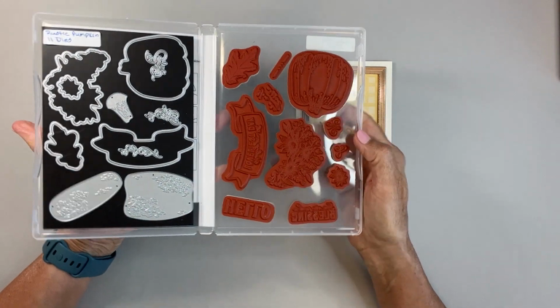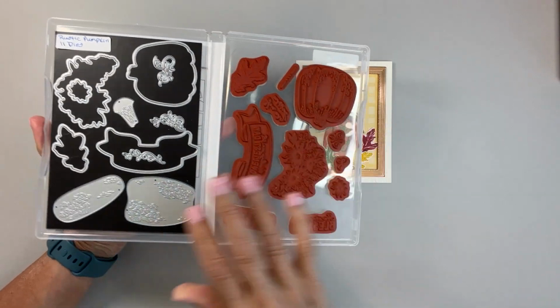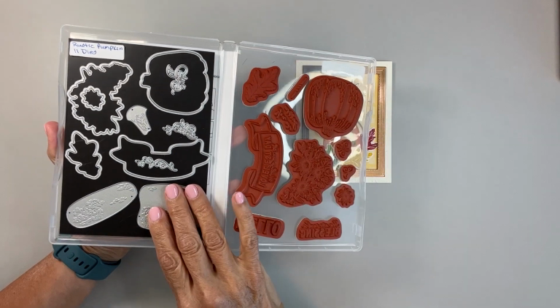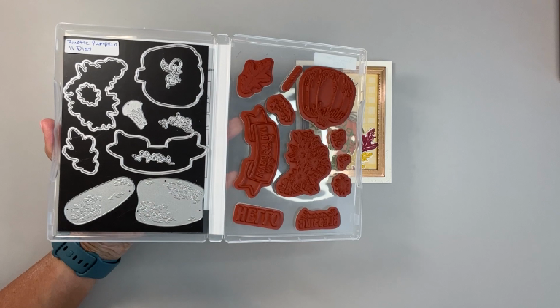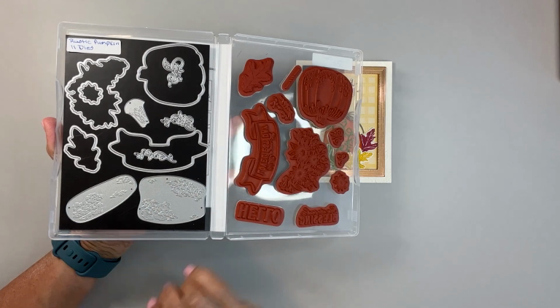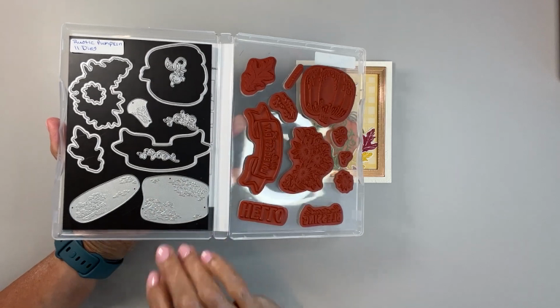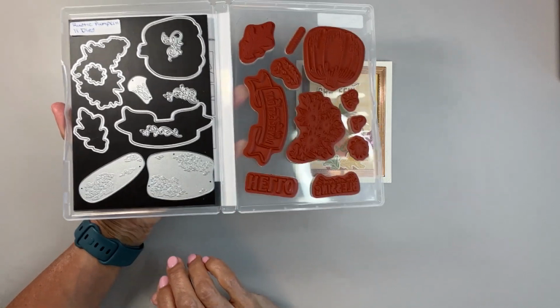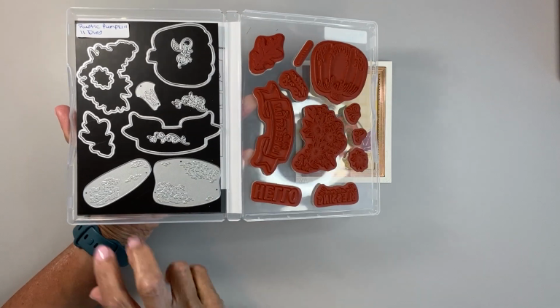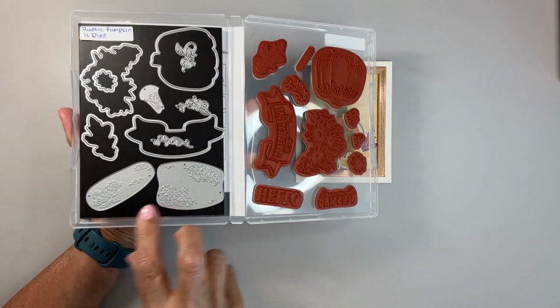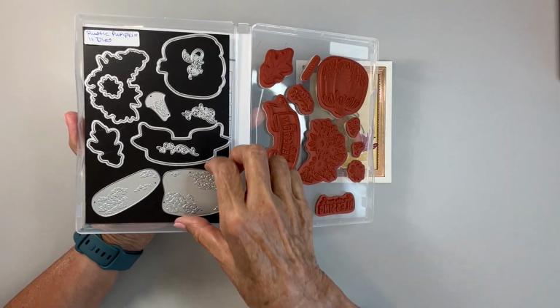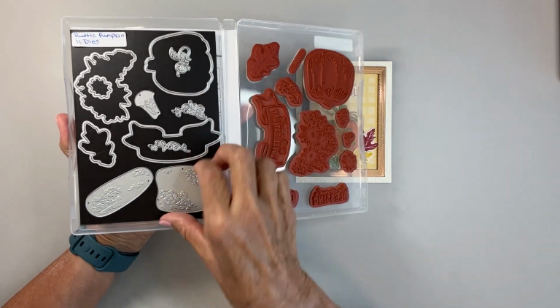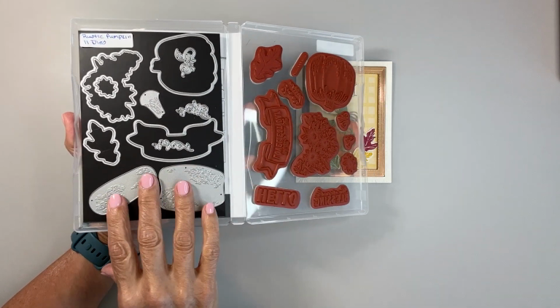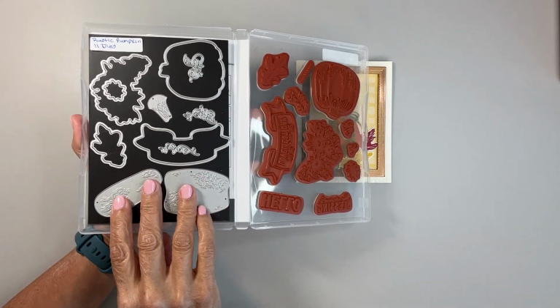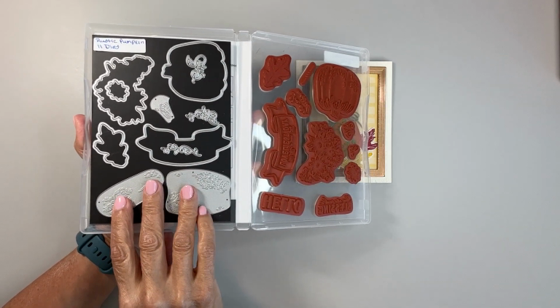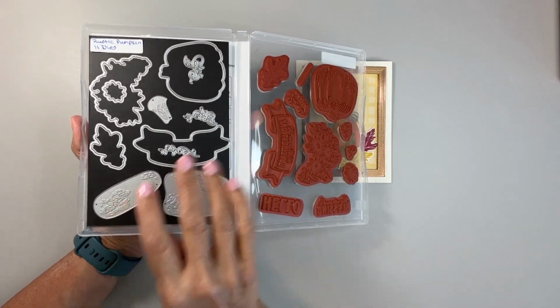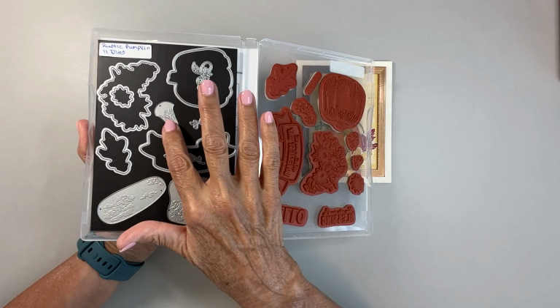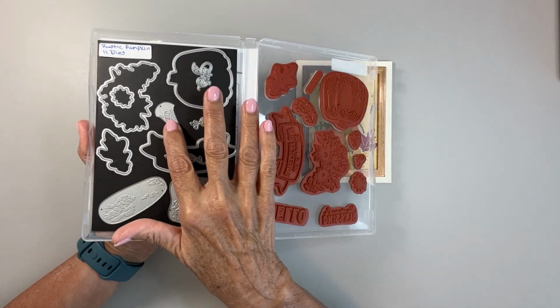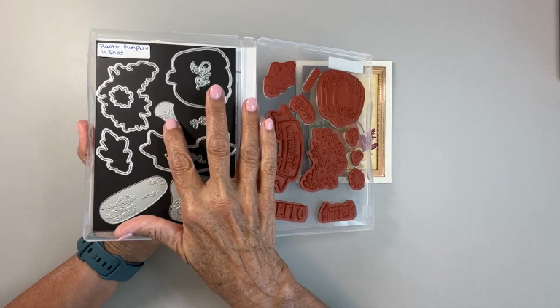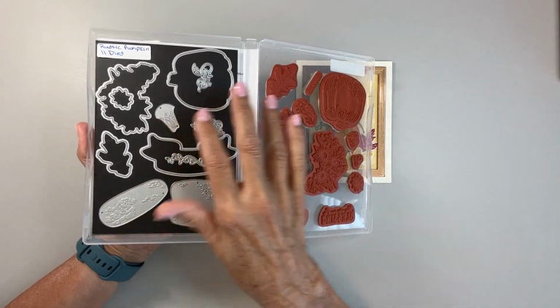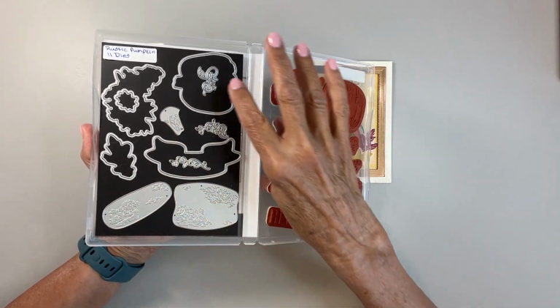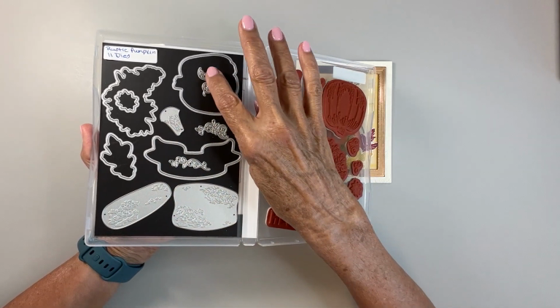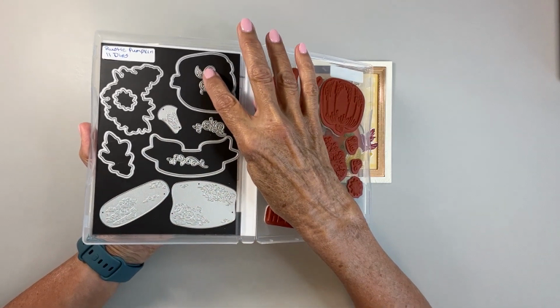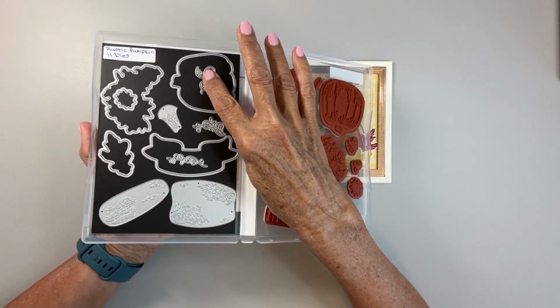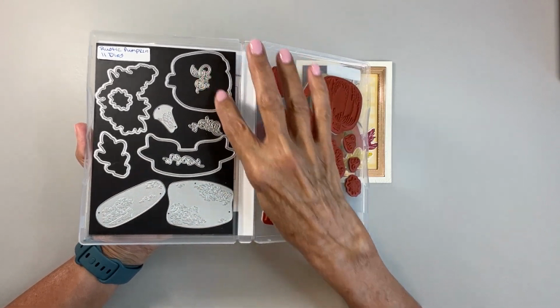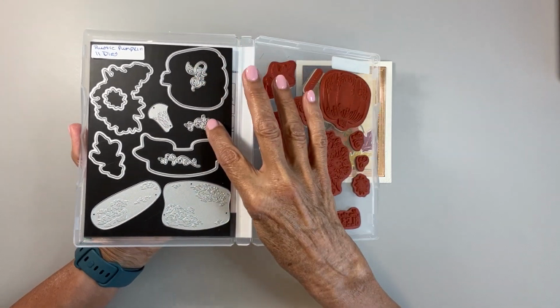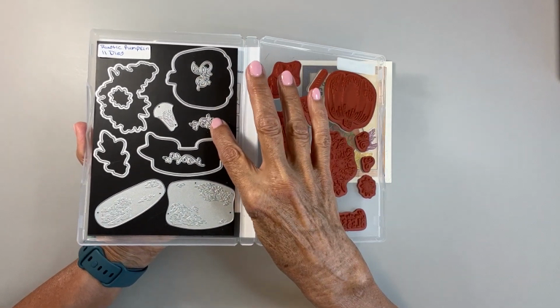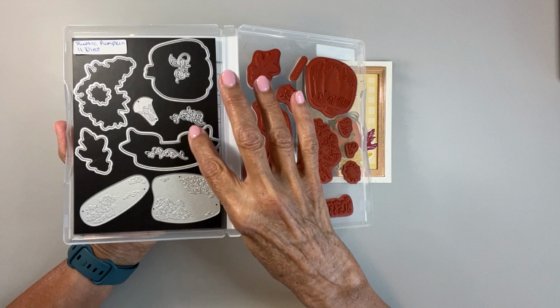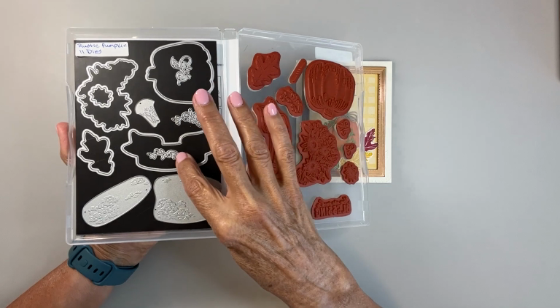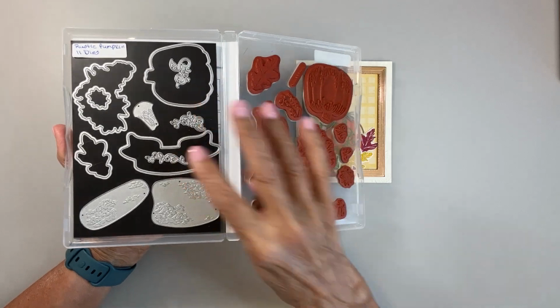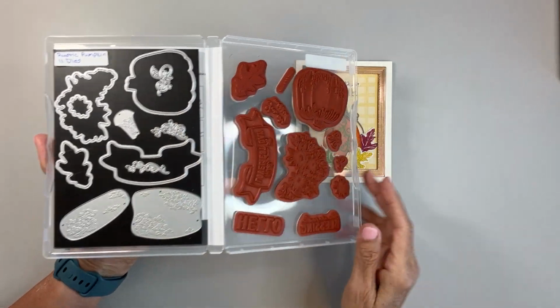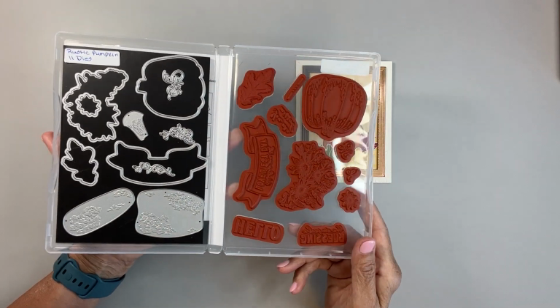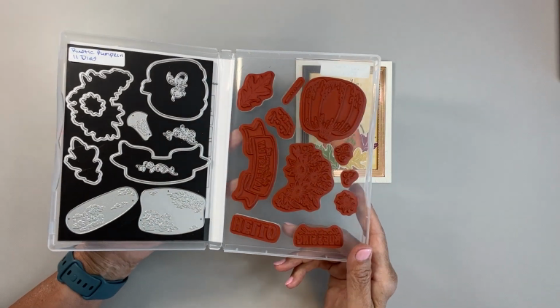Here I have my magnets in here. For this card, I used these two dies for the pumpkin. I used this one for the stem, and I used that one, that one, and that one for the vines.